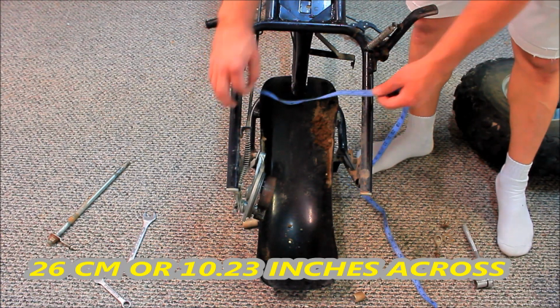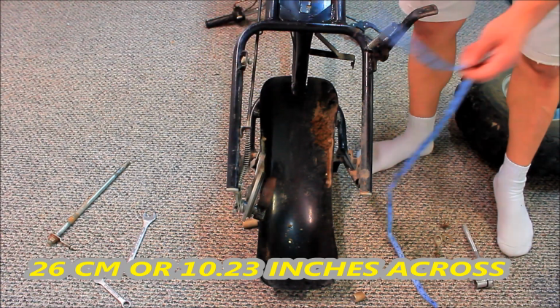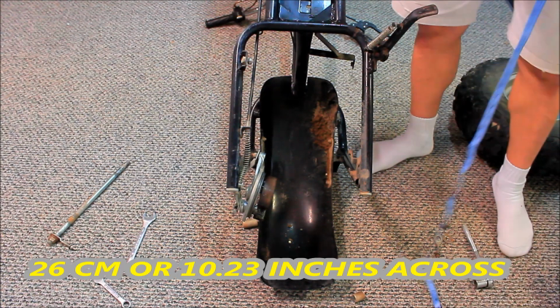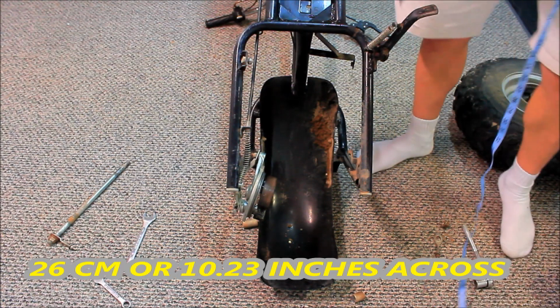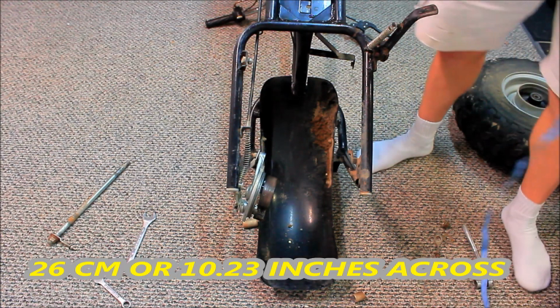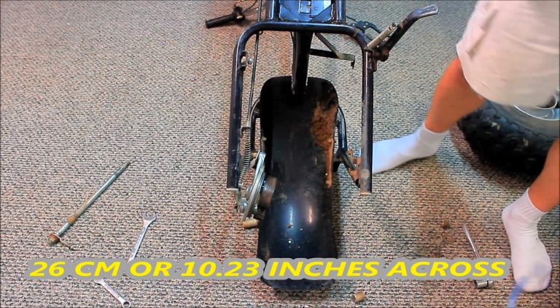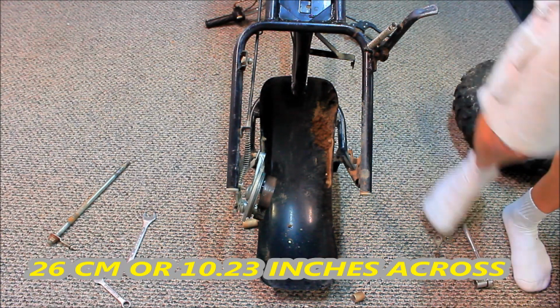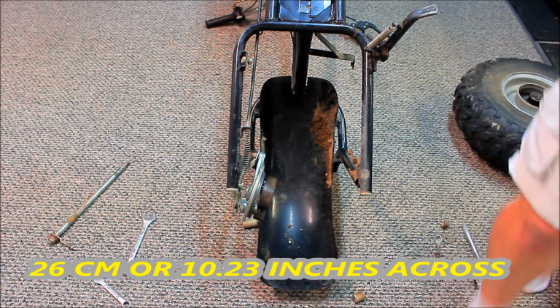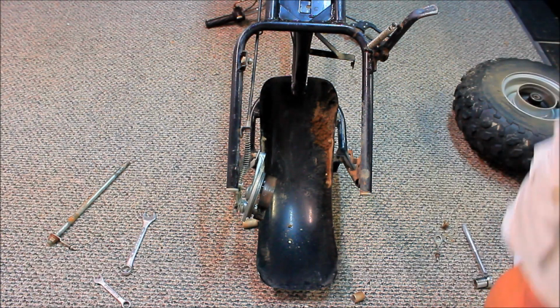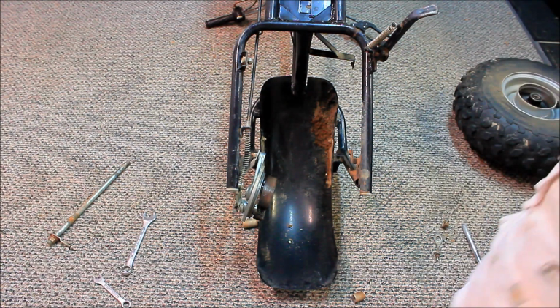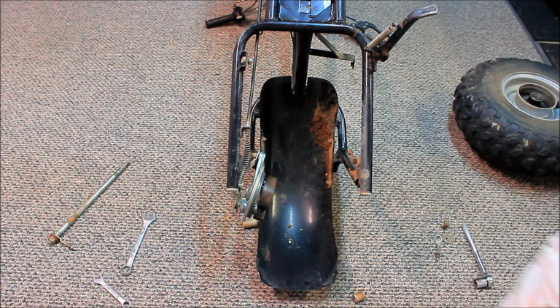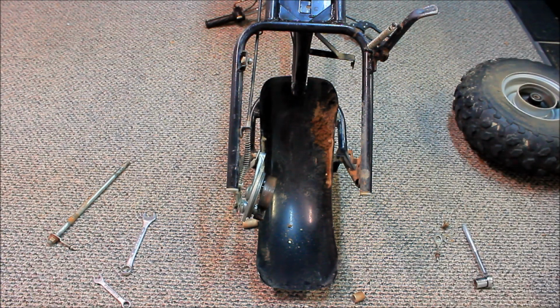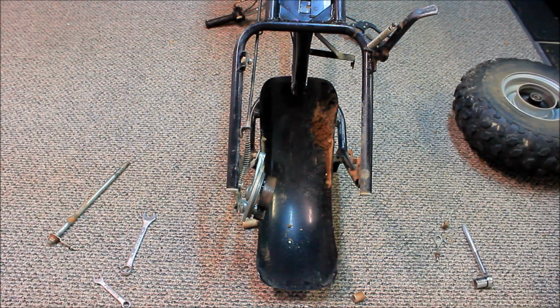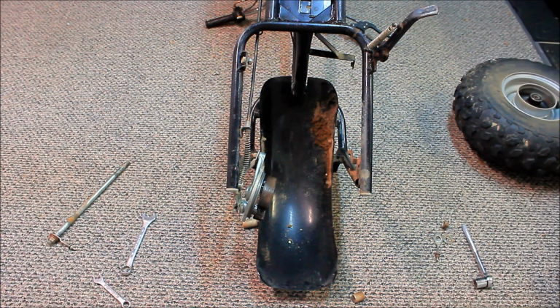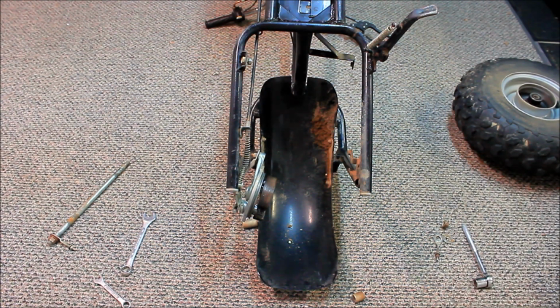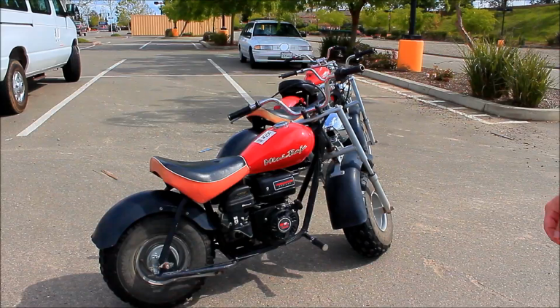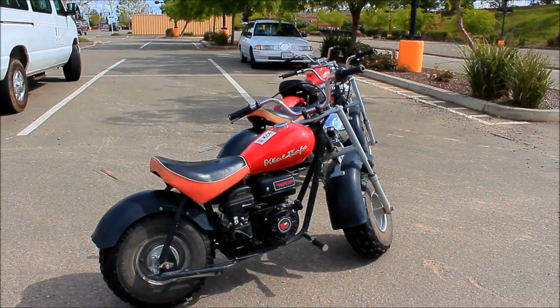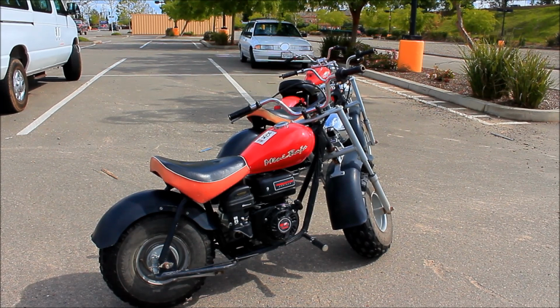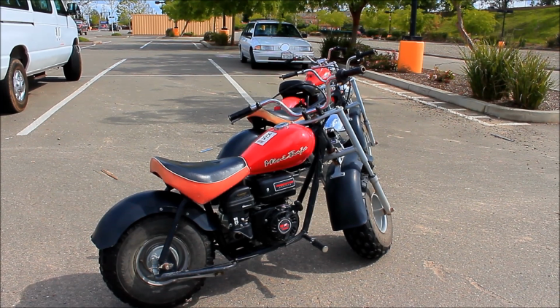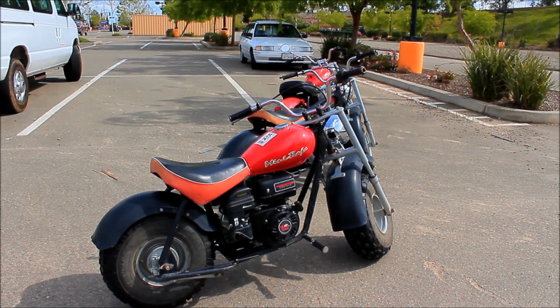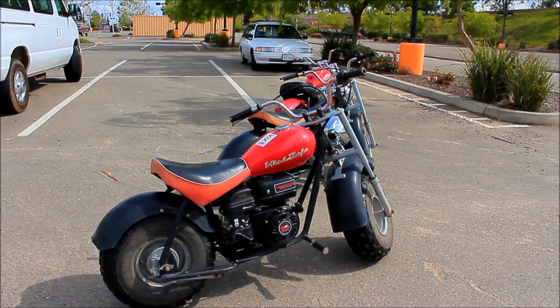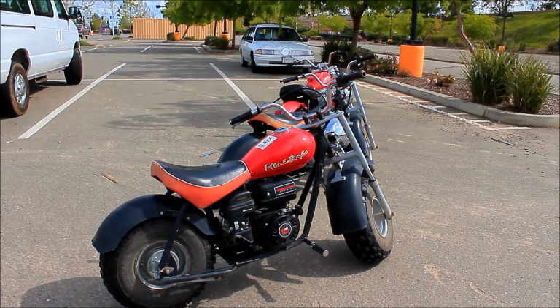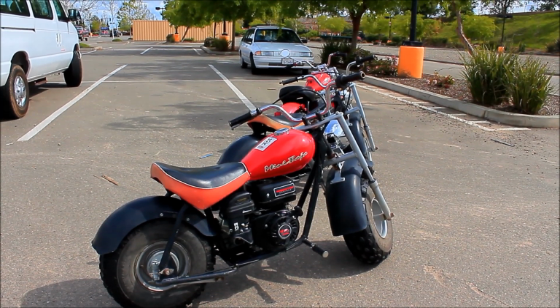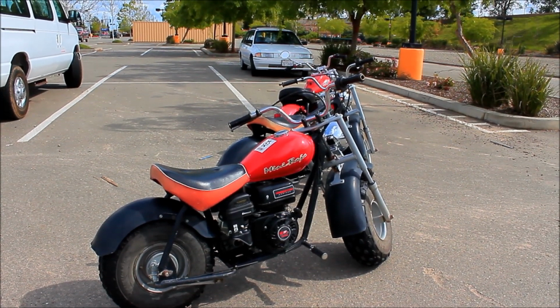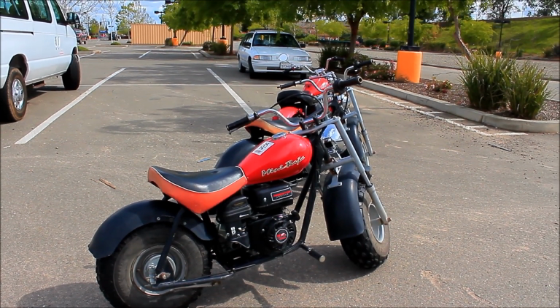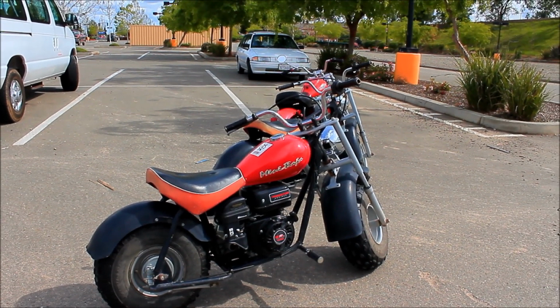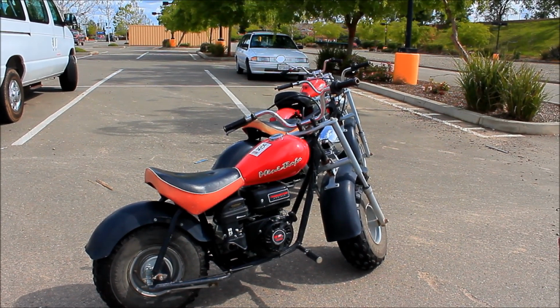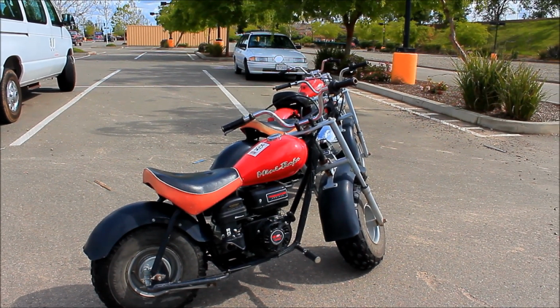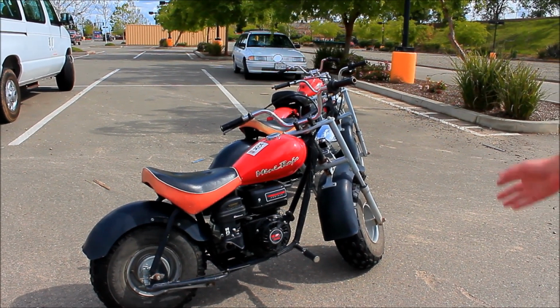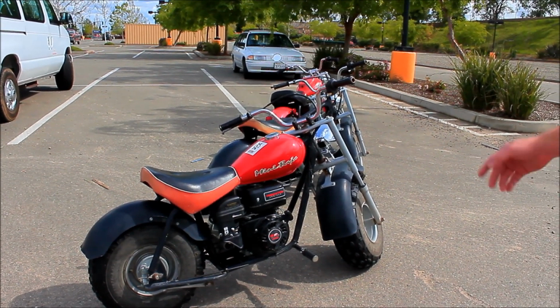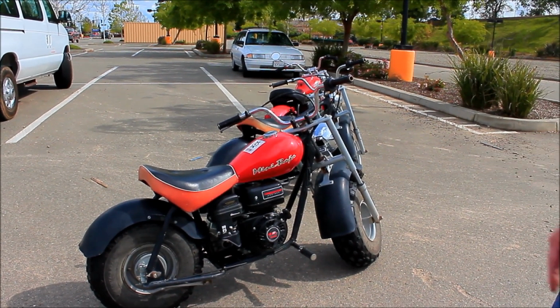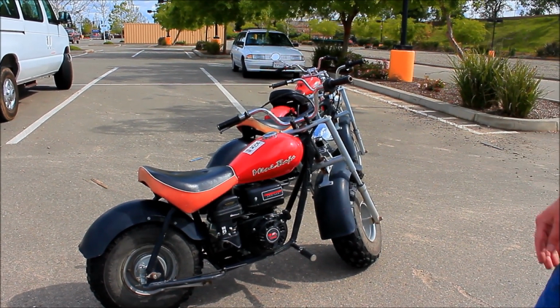Alright, so let's put this thing together. Once you put your bike together, enjoy the ride.